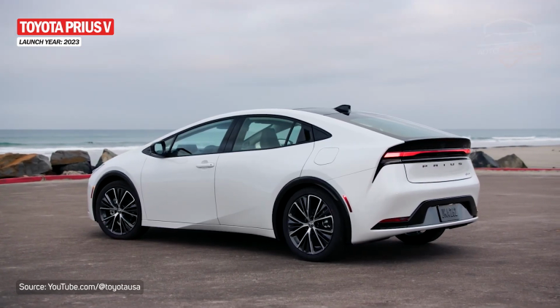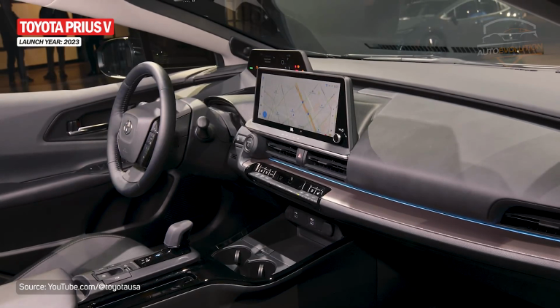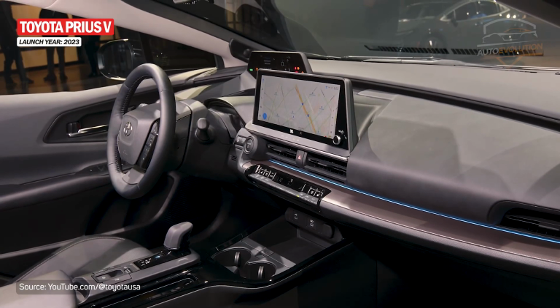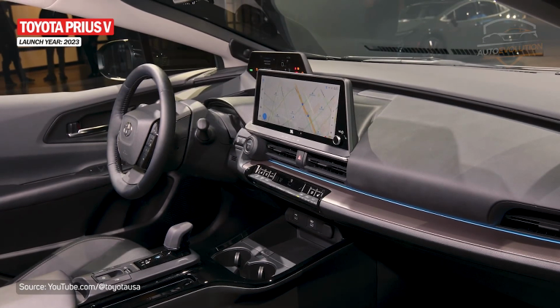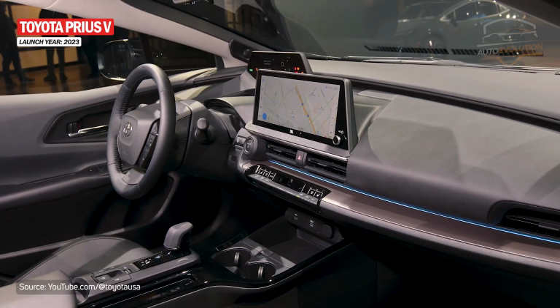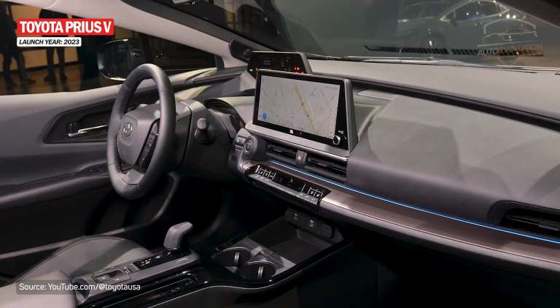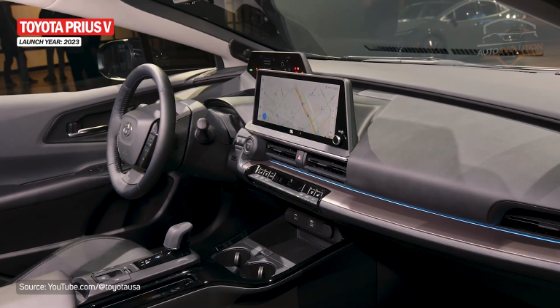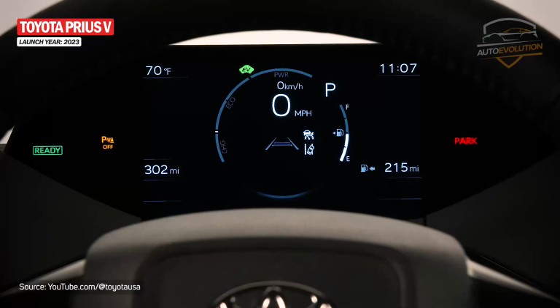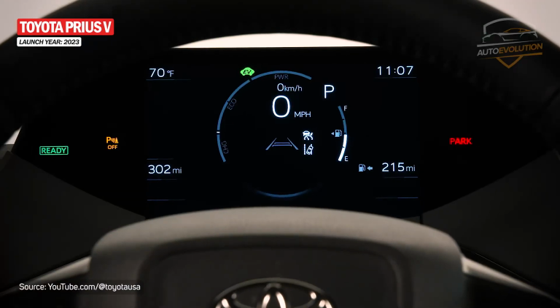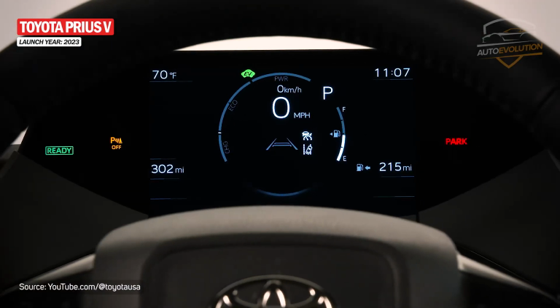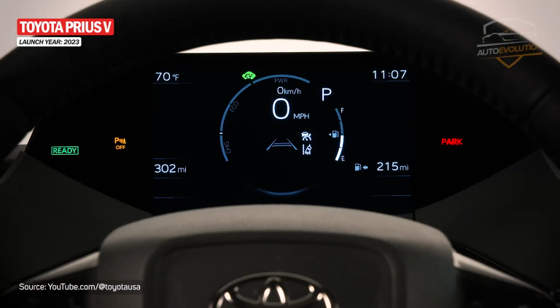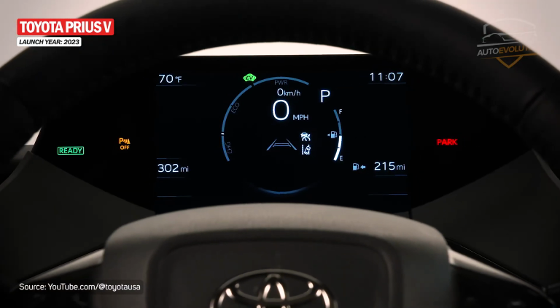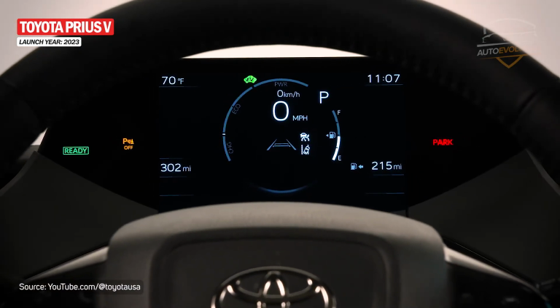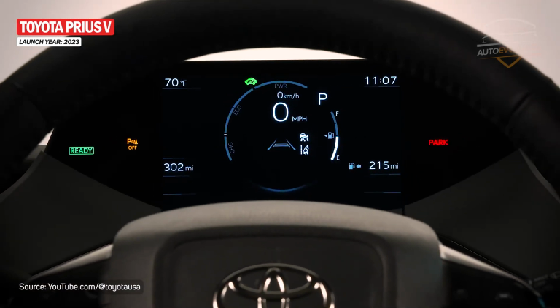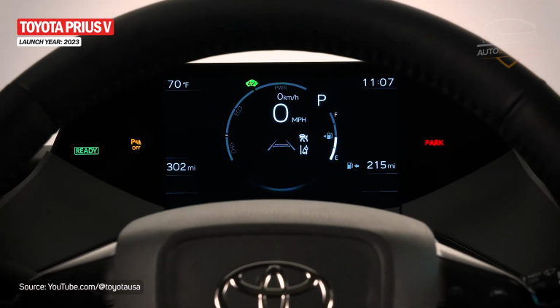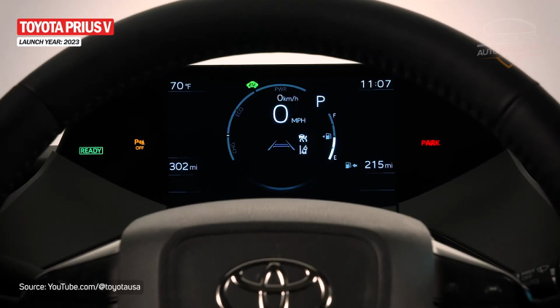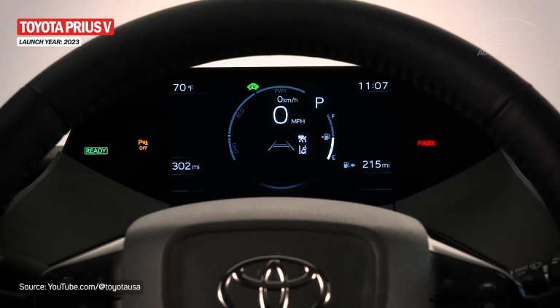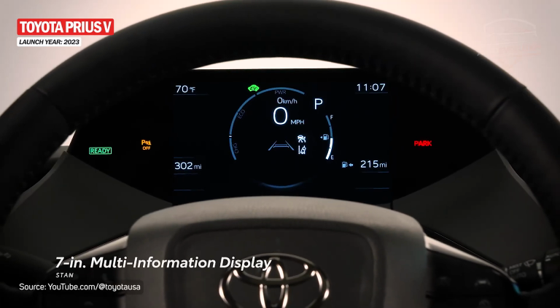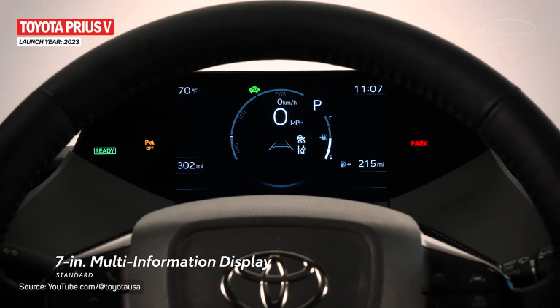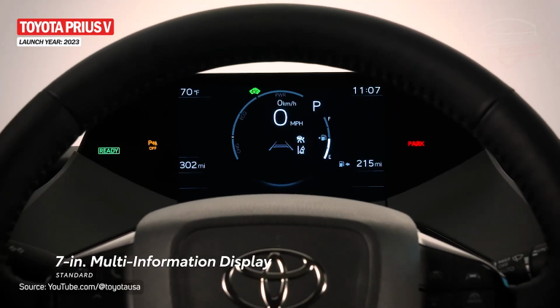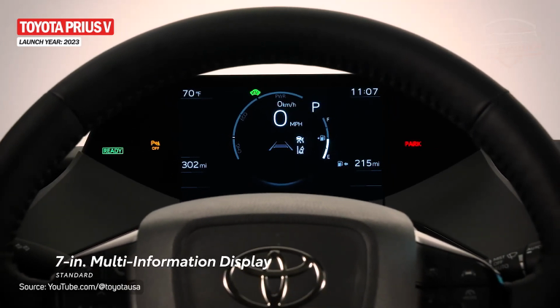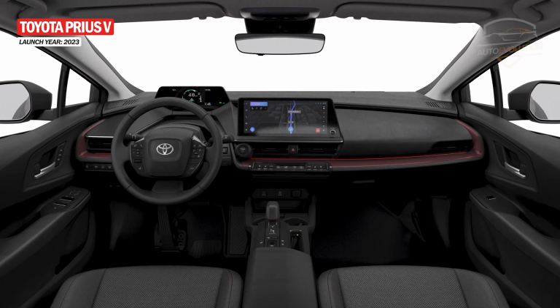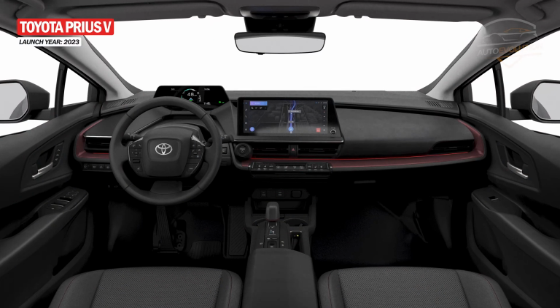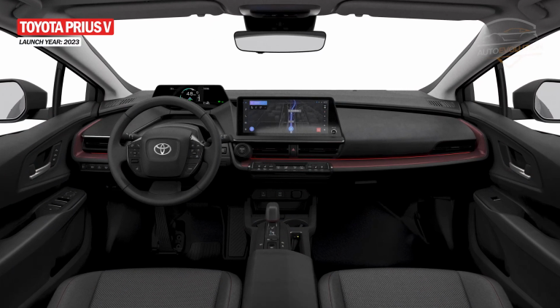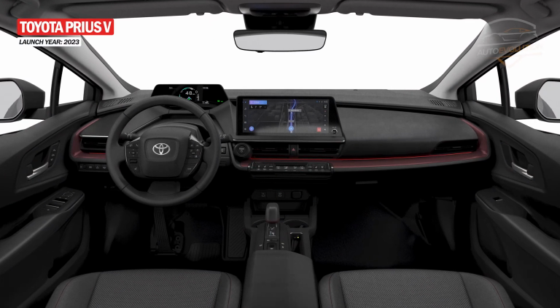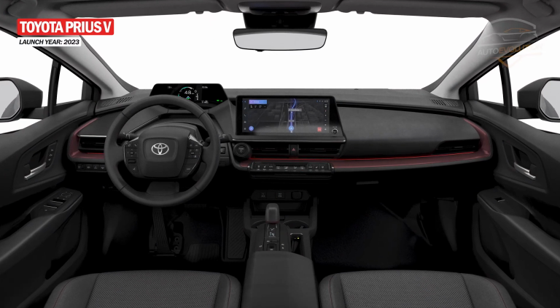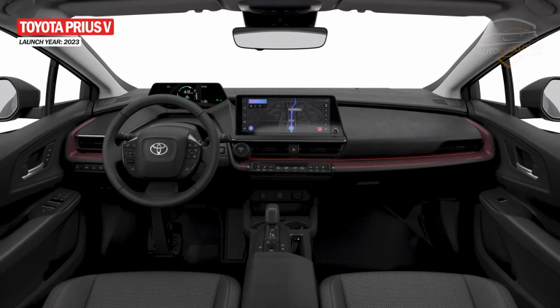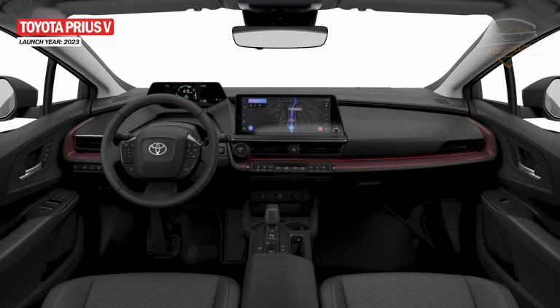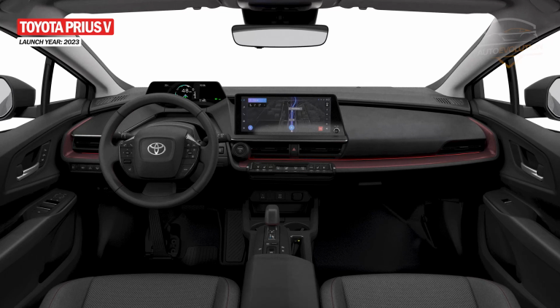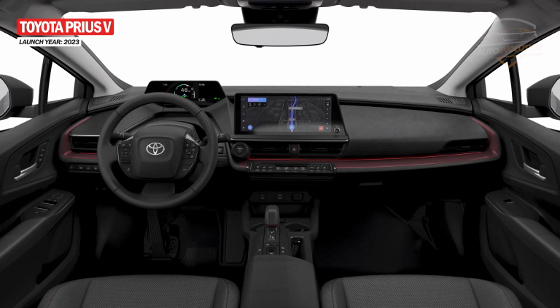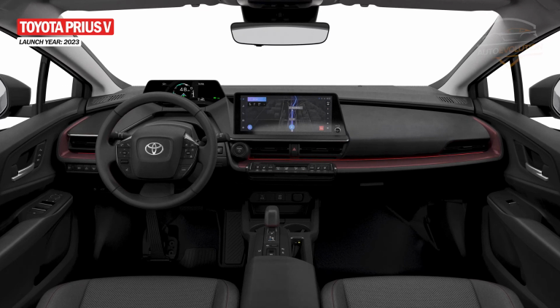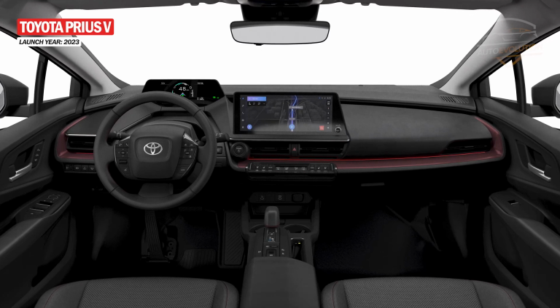The interior has a clean, minimalist look, and for the first time on a Prius, we see the instrument panel above the steering wheel, which has the shape of a TFT display. Toyota has also equipped the interior with a 12.3-inch dot screen for the infotainment unit.